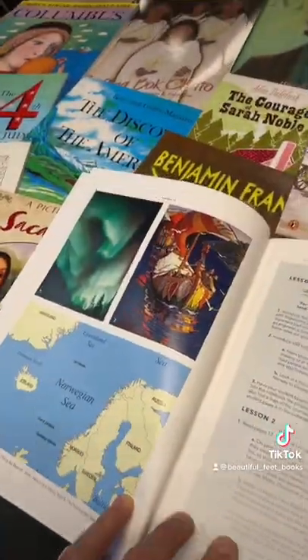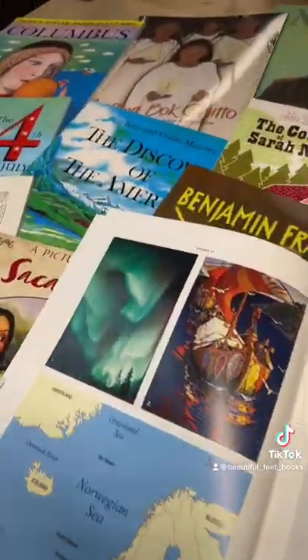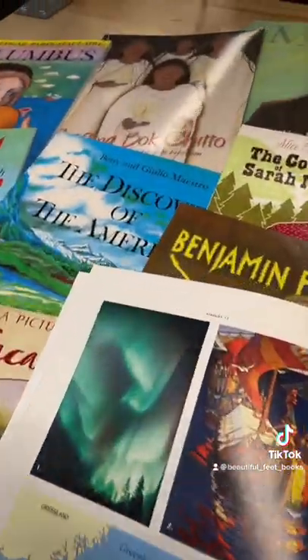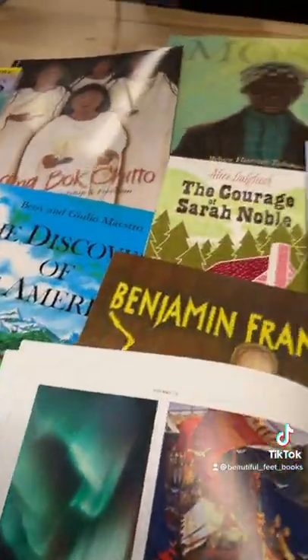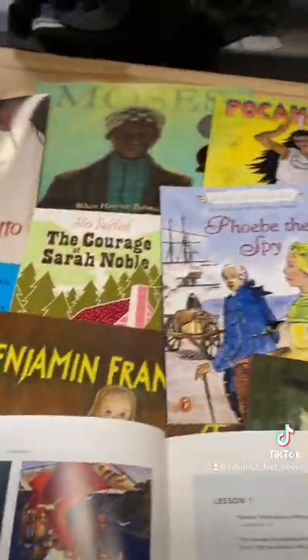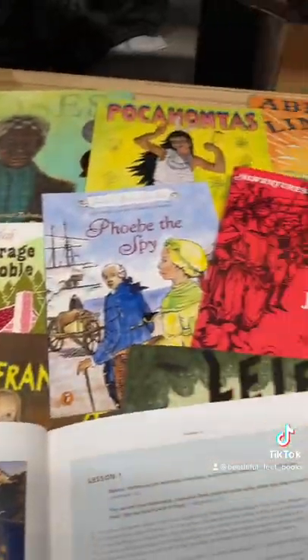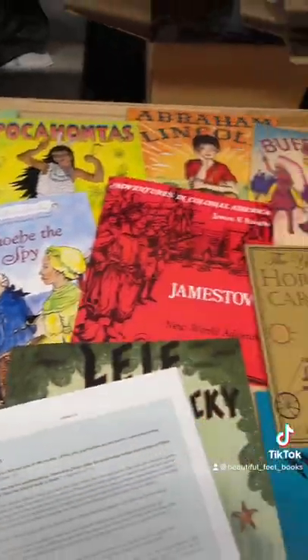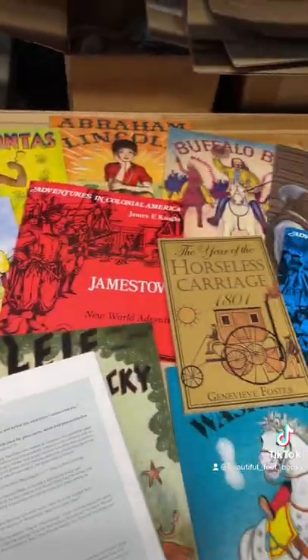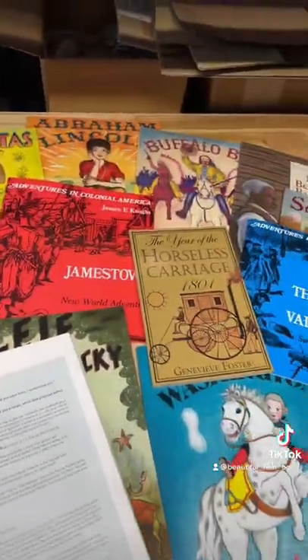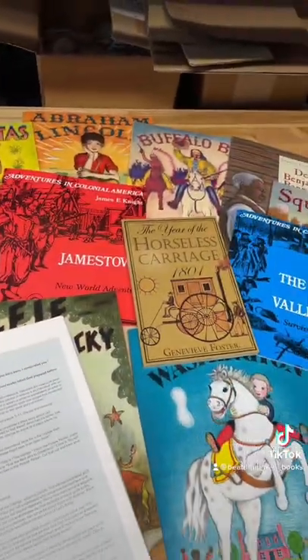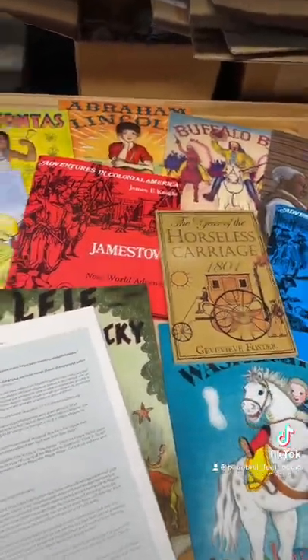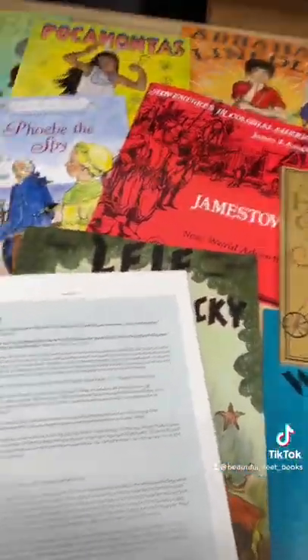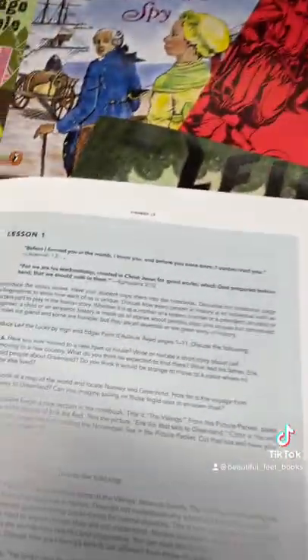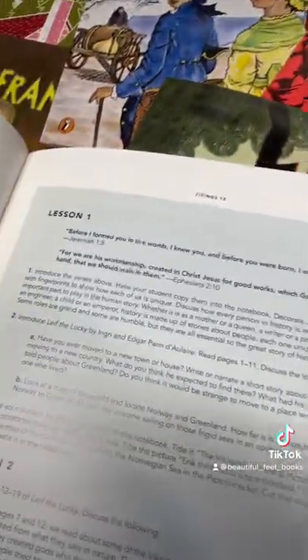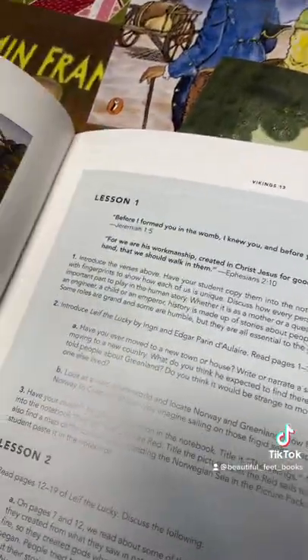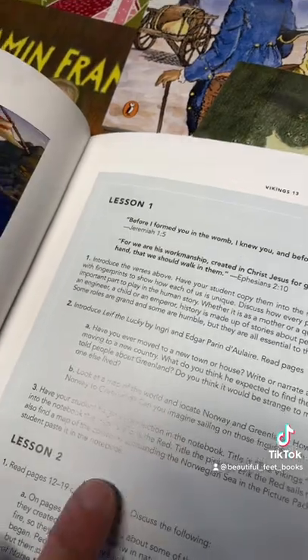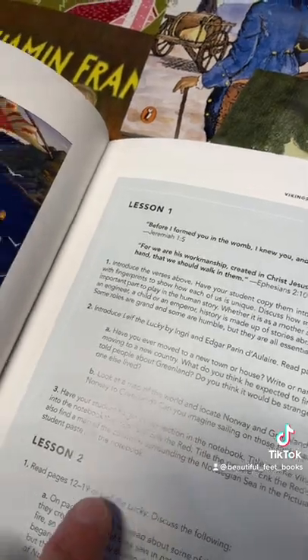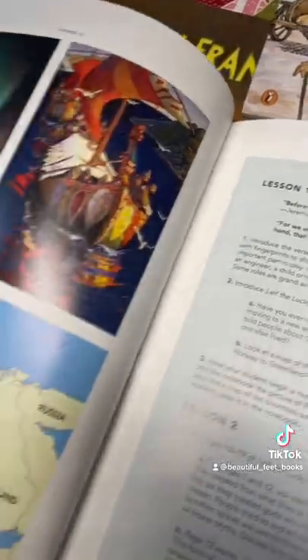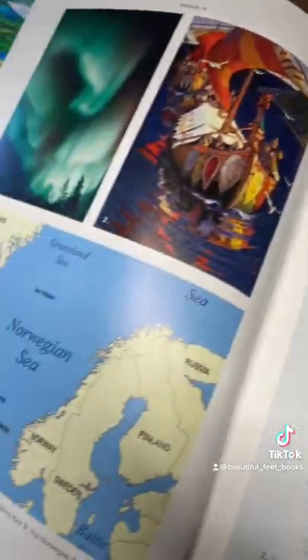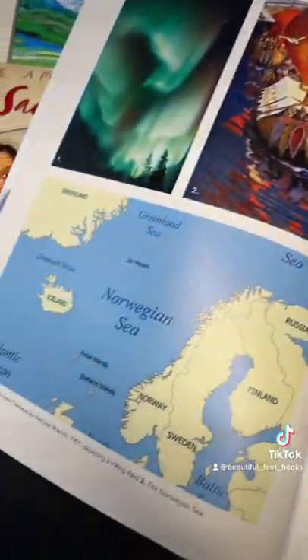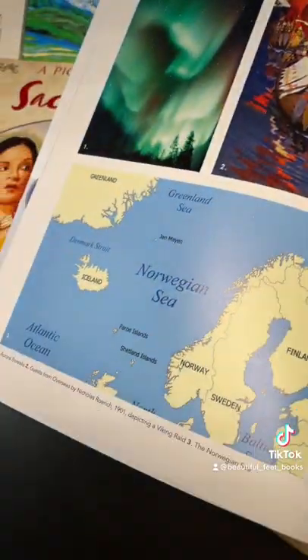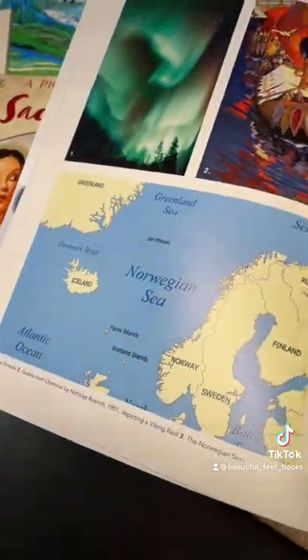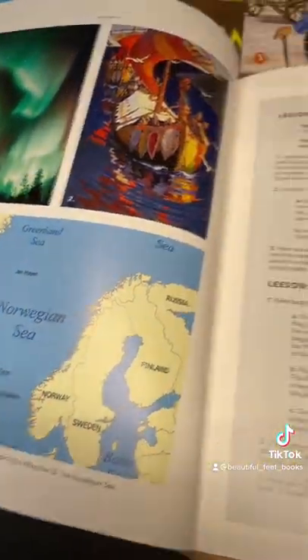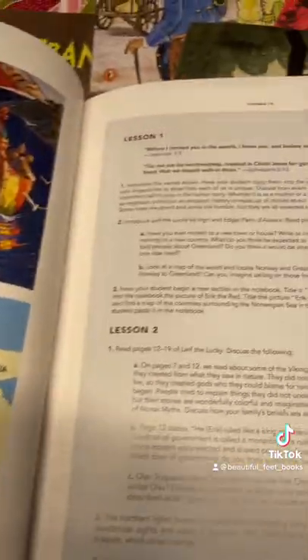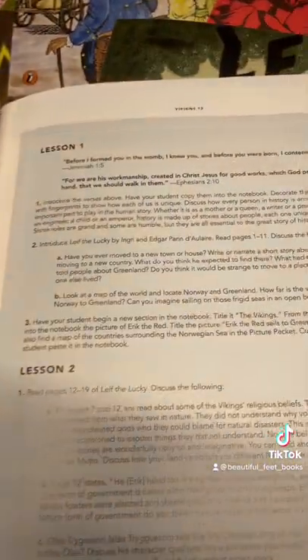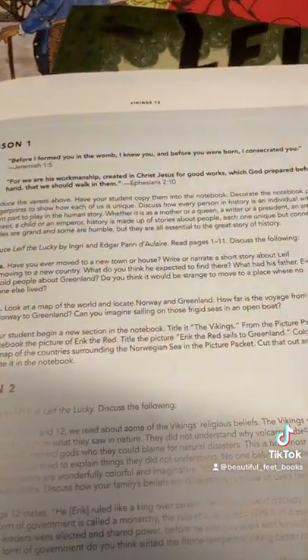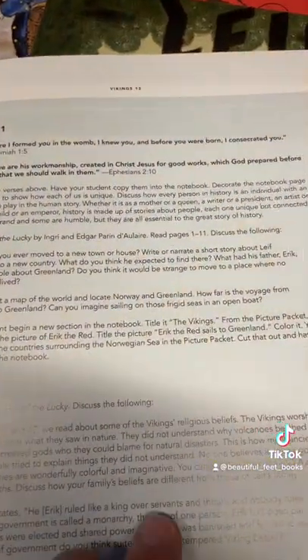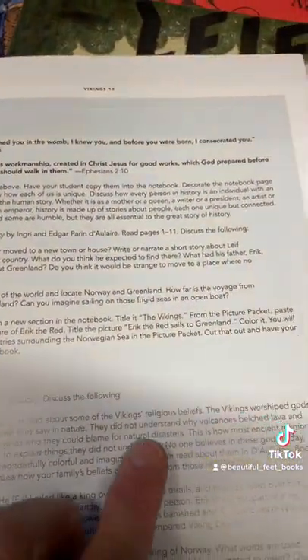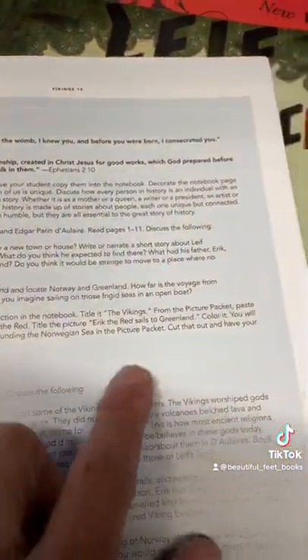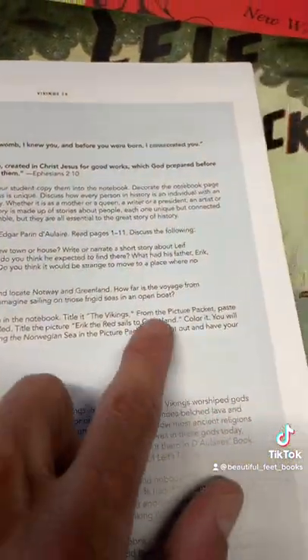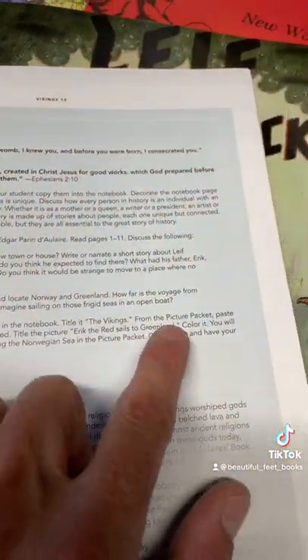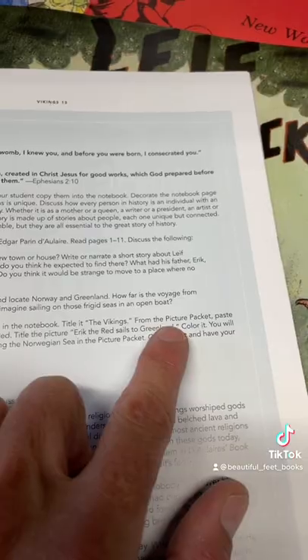After jumping into the first living book from this study, your children will be asked to locate Greenland on a world map and then straight into some fun activities from the picture packet.